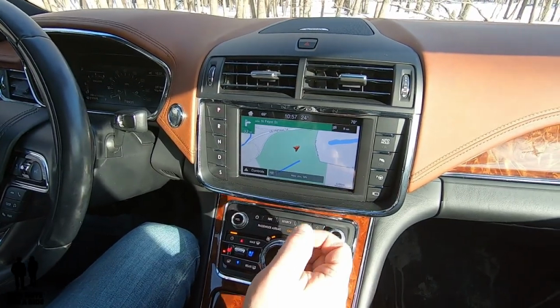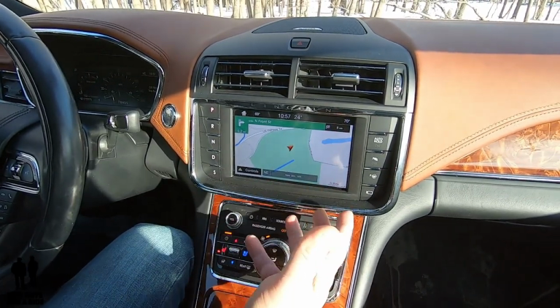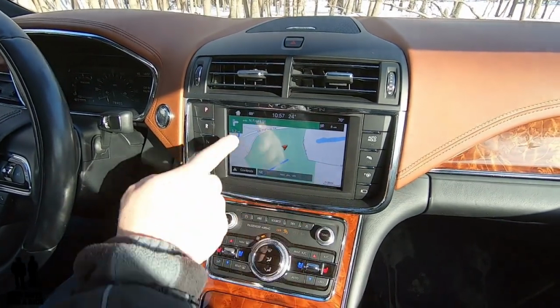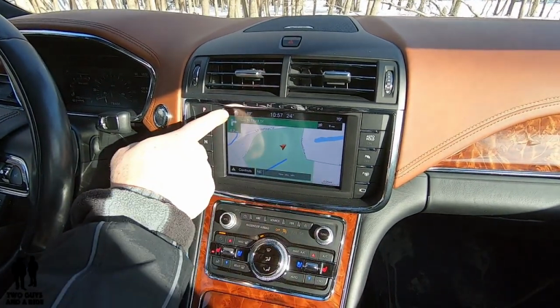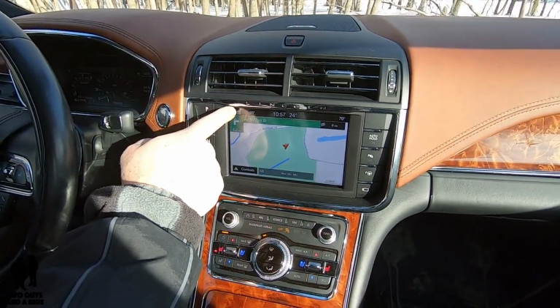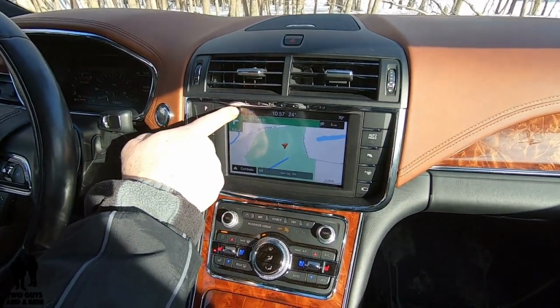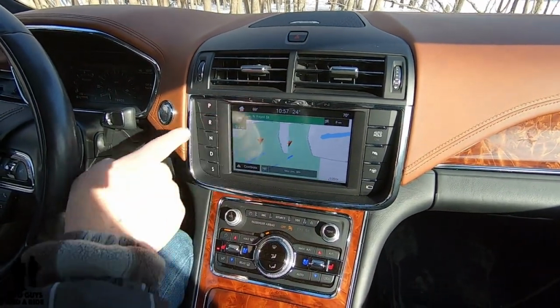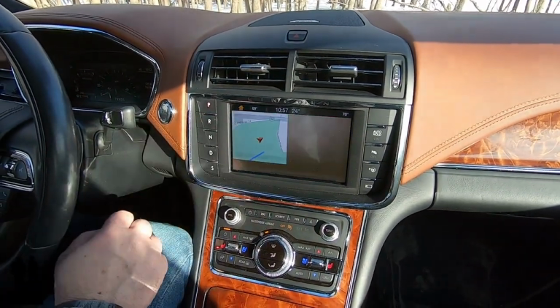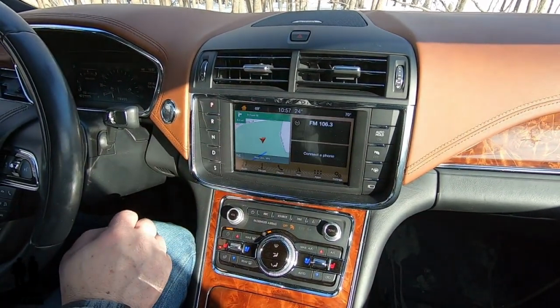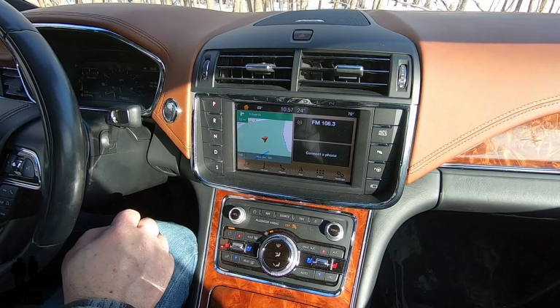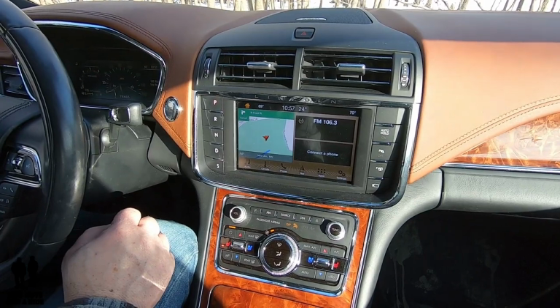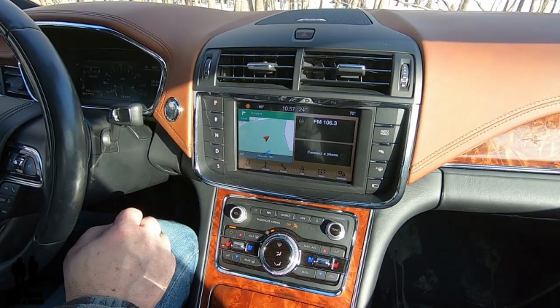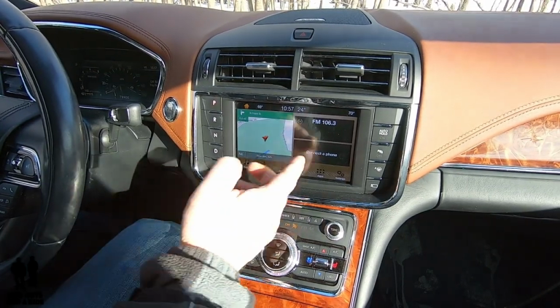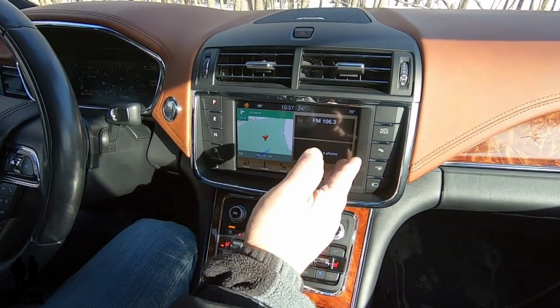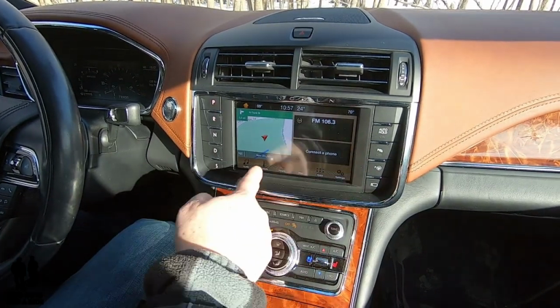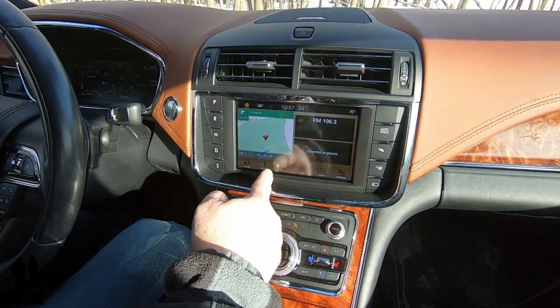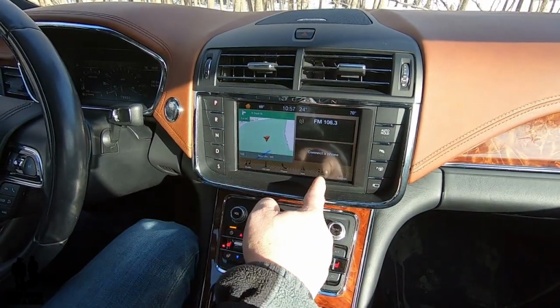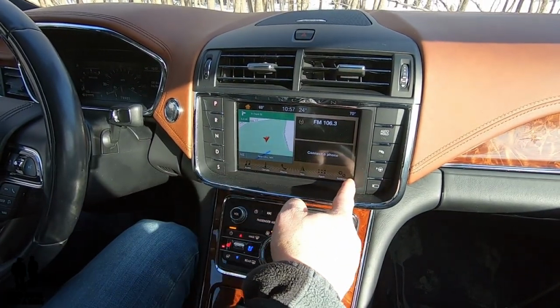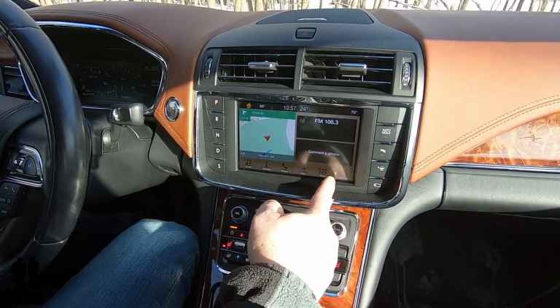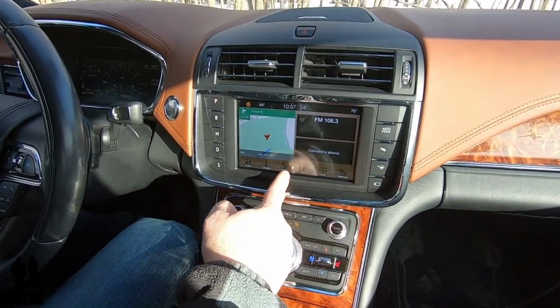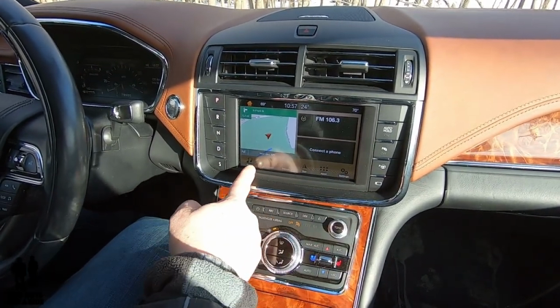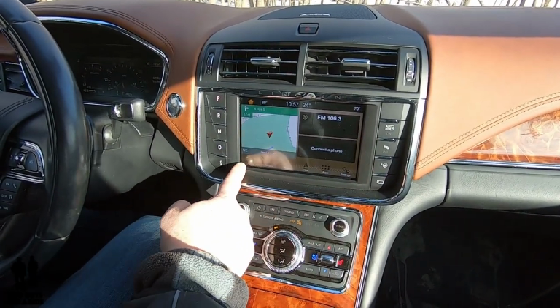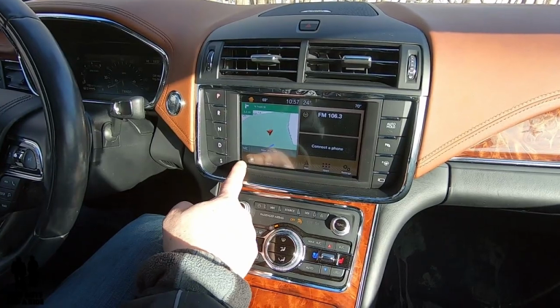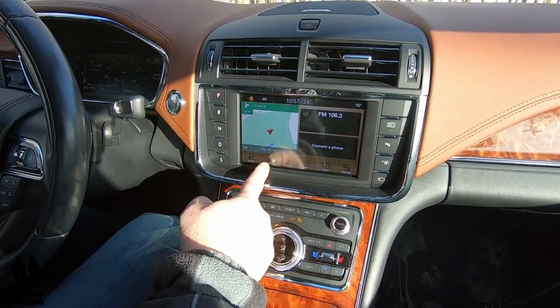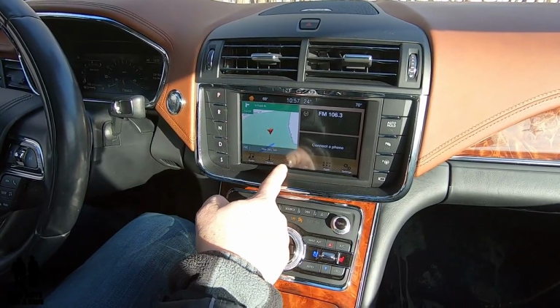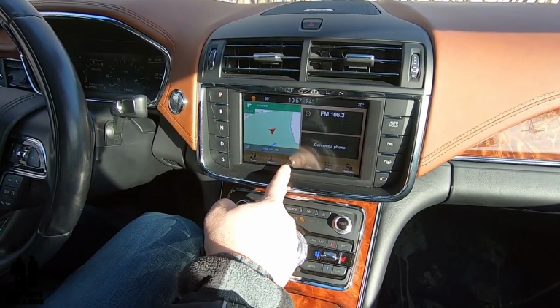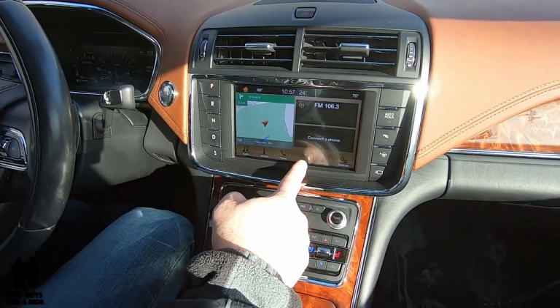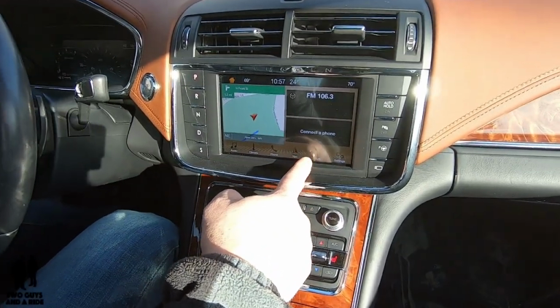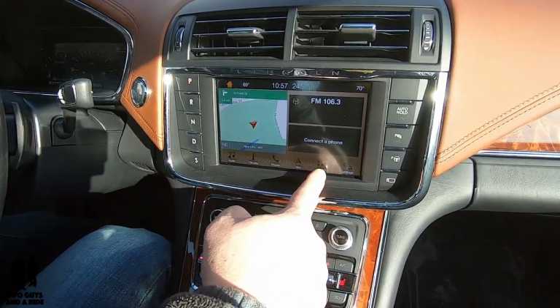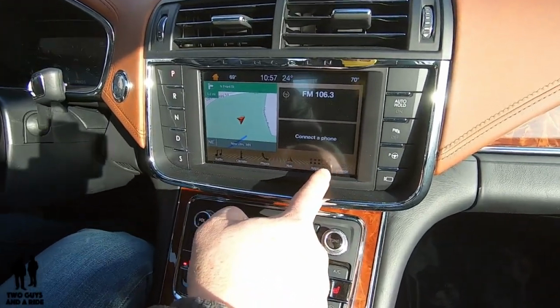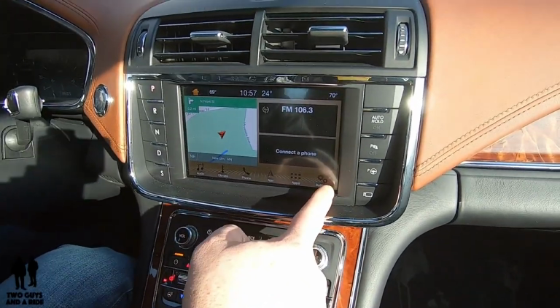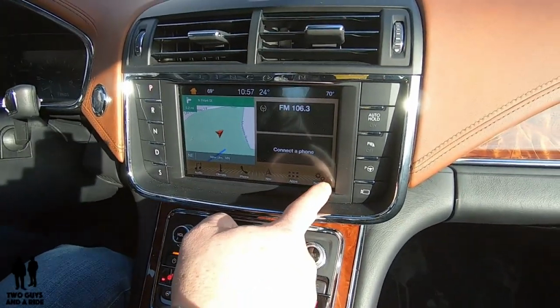If I want to go to the home screen, there's a picture of a house — just click on that. Now I've got icons at the bottom: Audio, Climate, Phone, Navigation, Apps, and Settings.